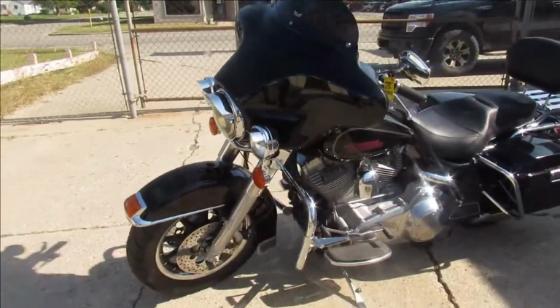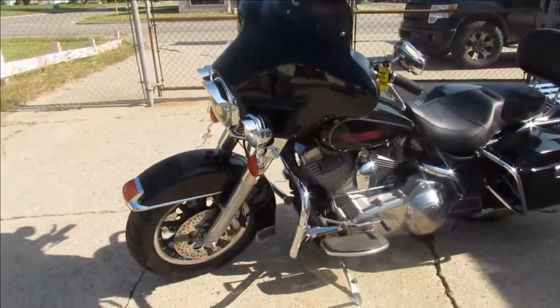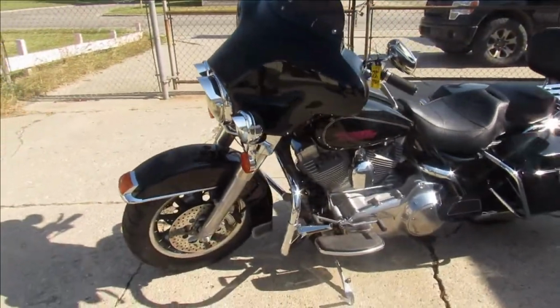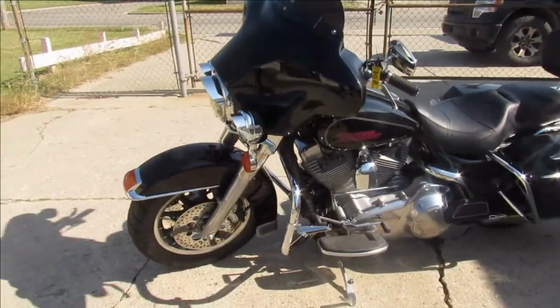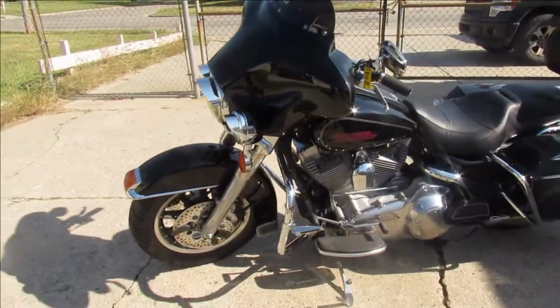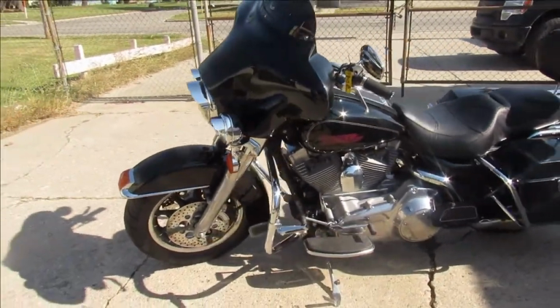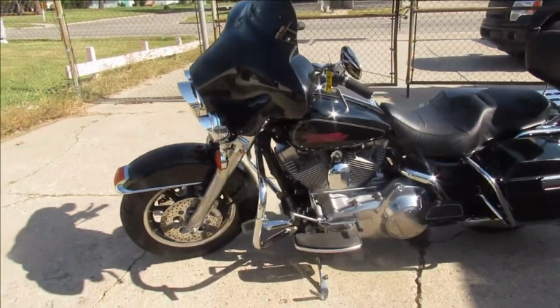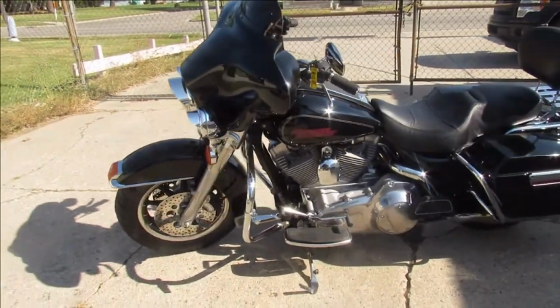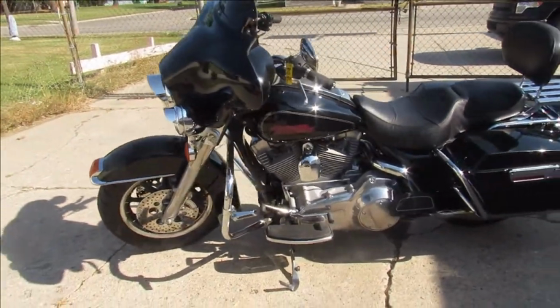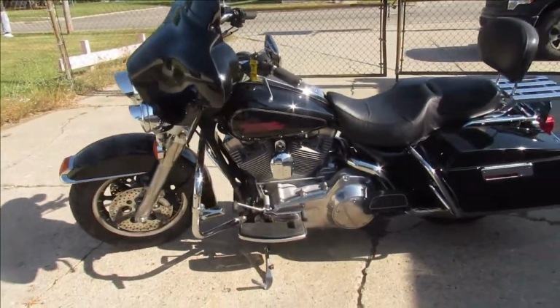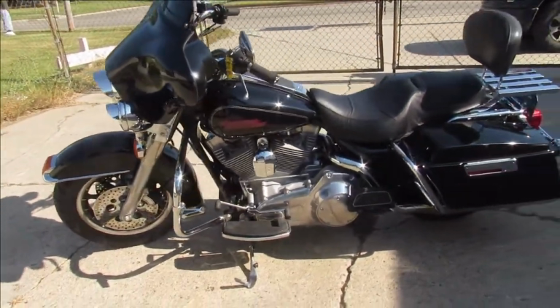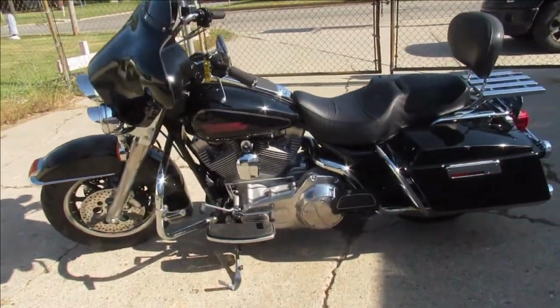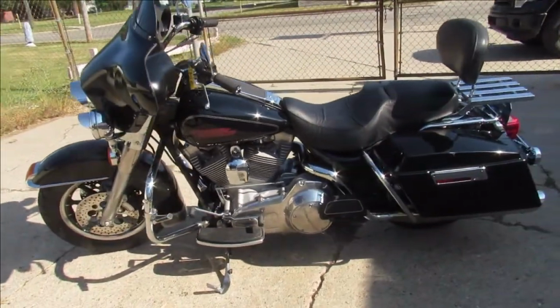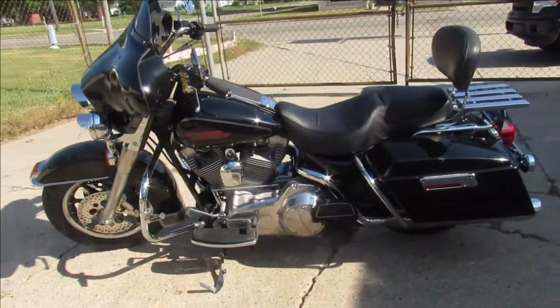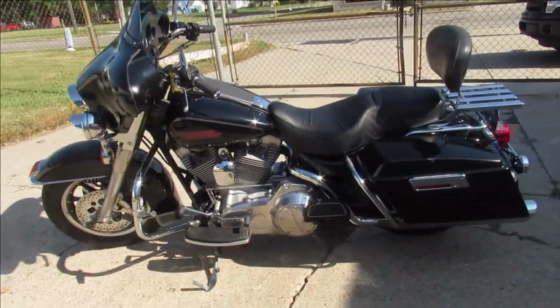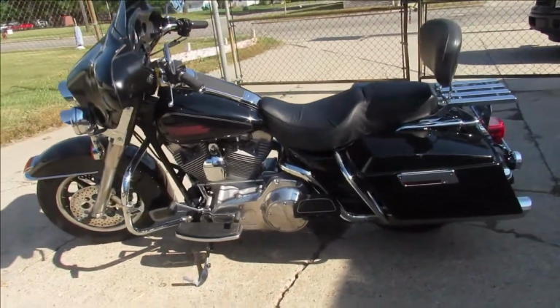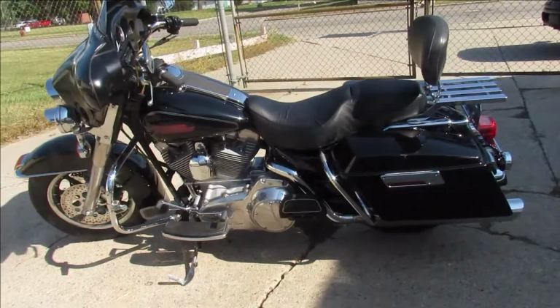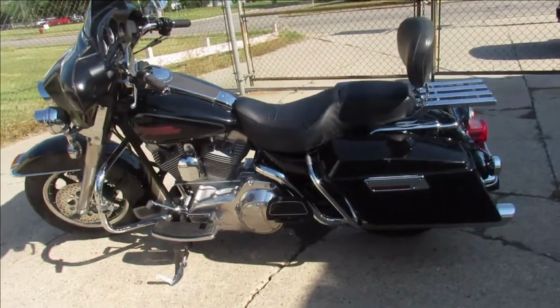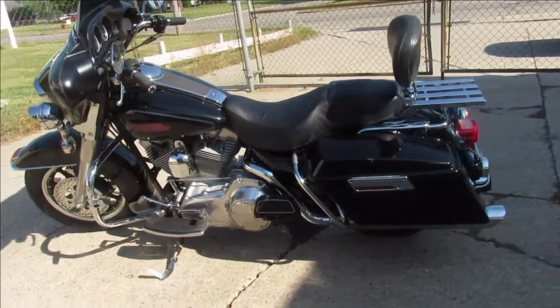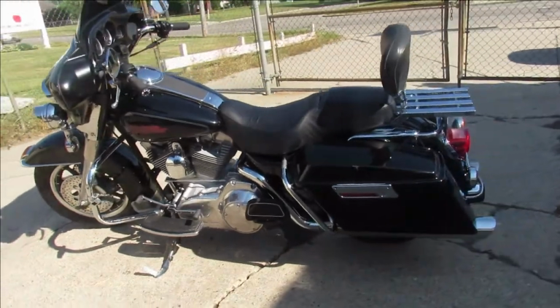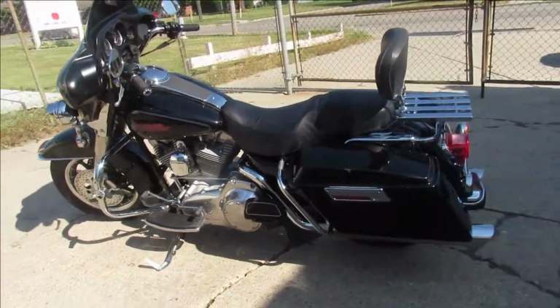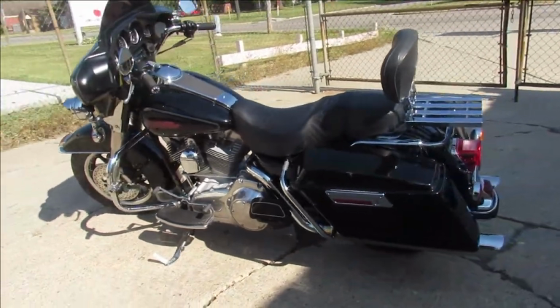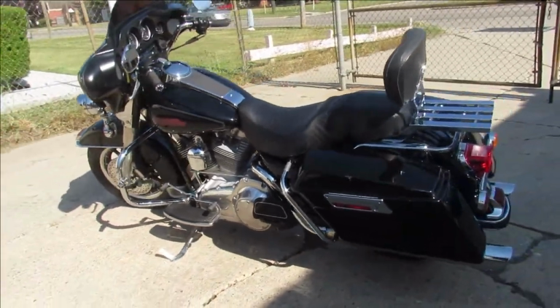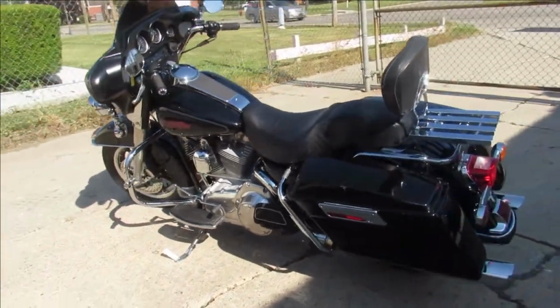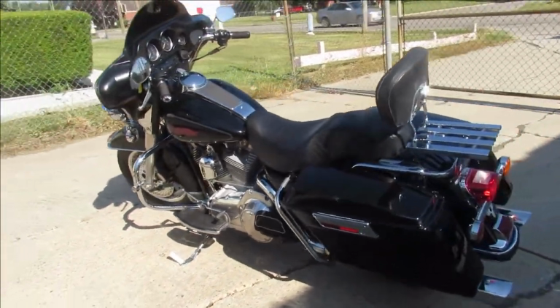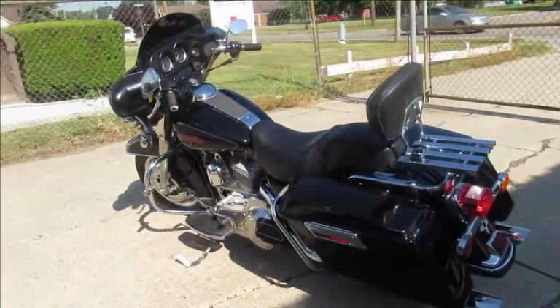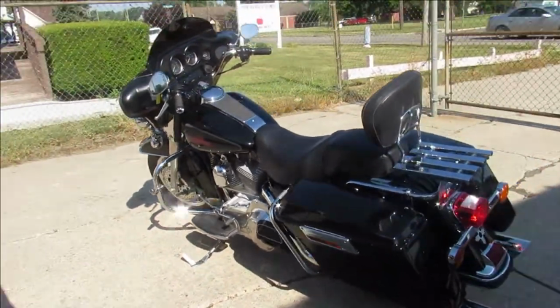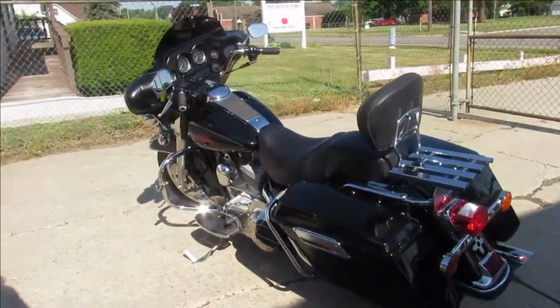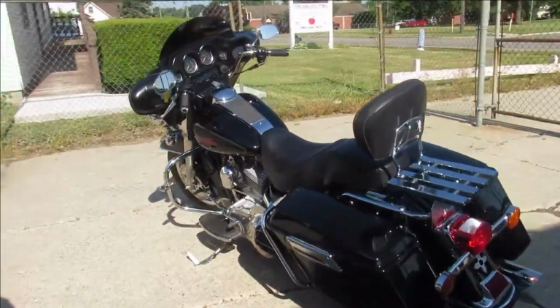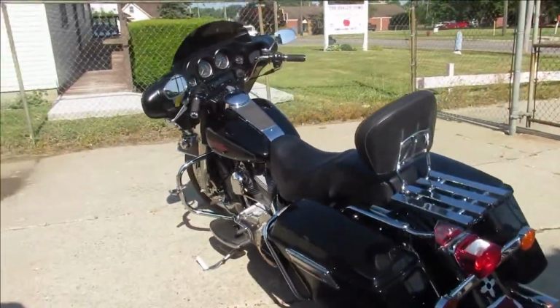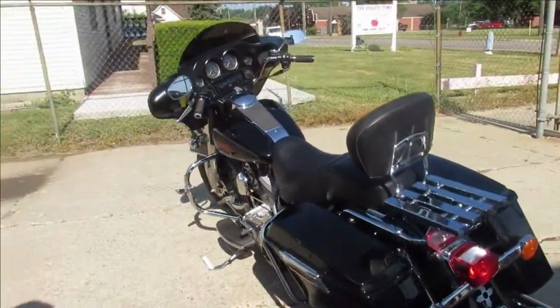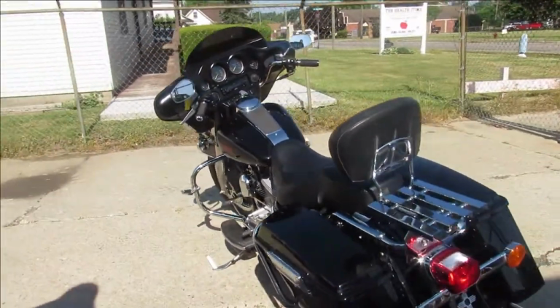This one comes with a backrest, luggage rack, dual Vance and Hines exhaust — it sounds great. Bike runs strong, needs nothing. Just gas and go on this one, guys.